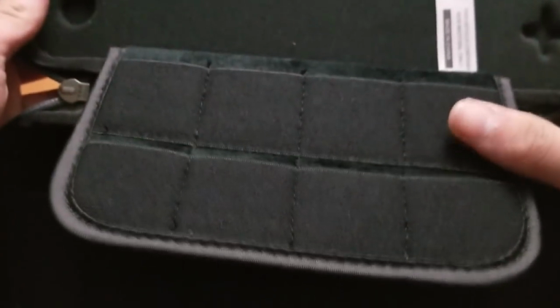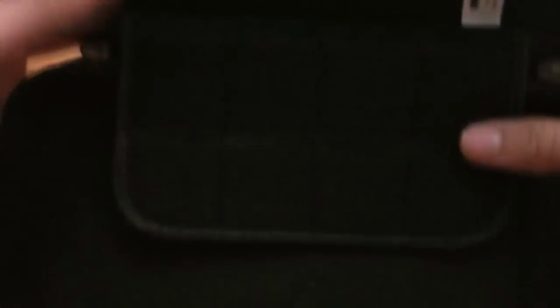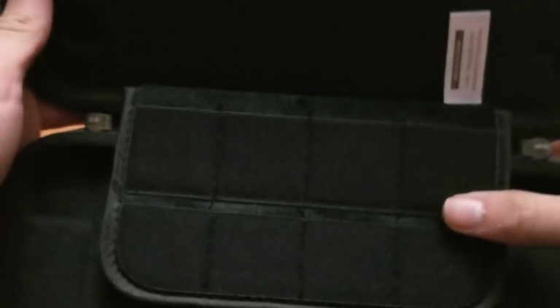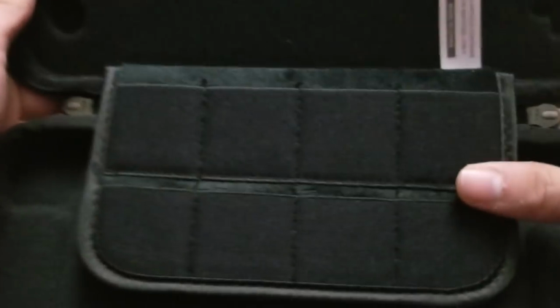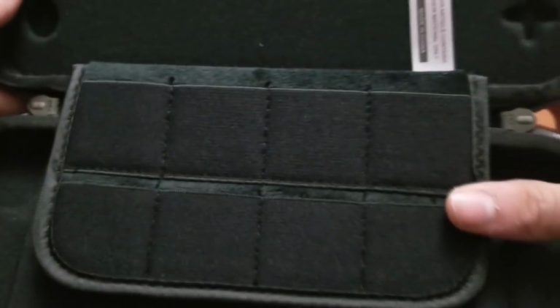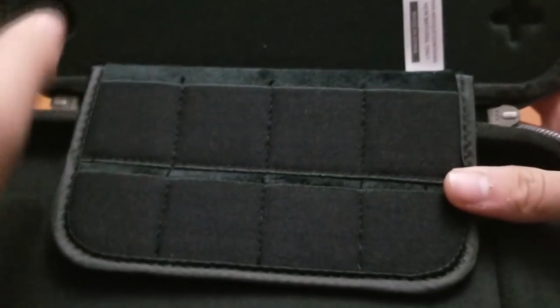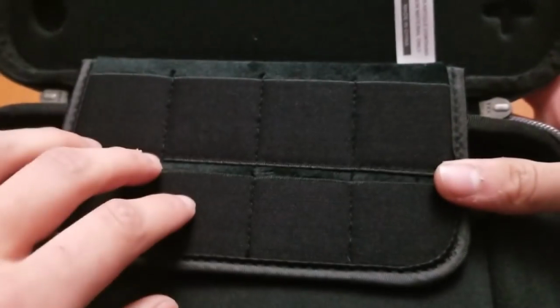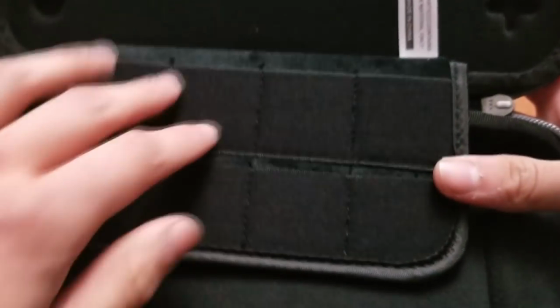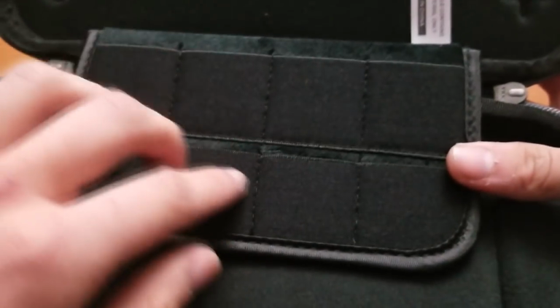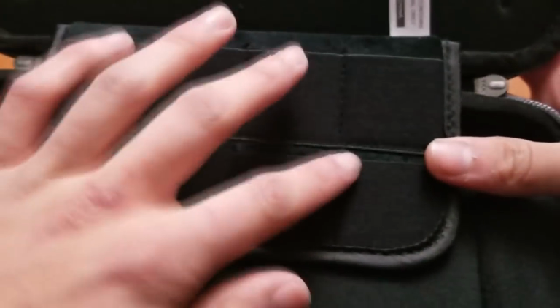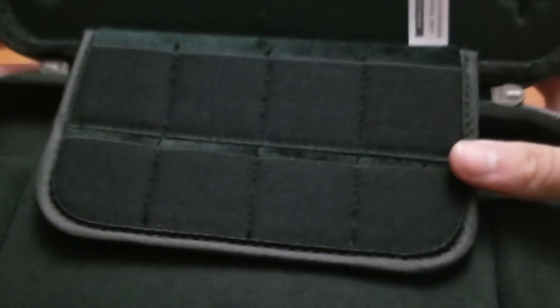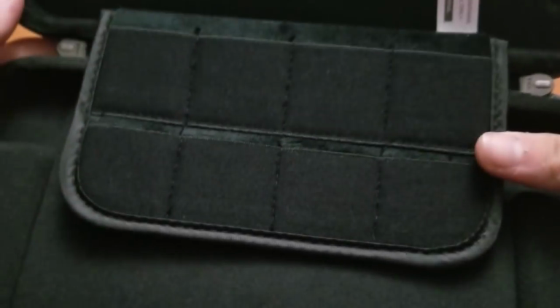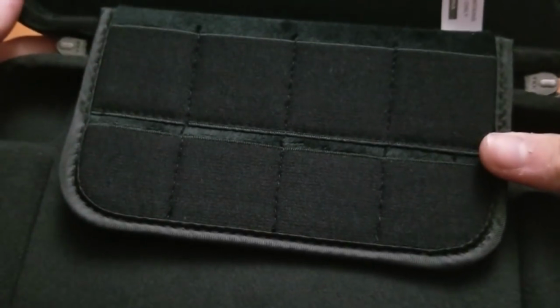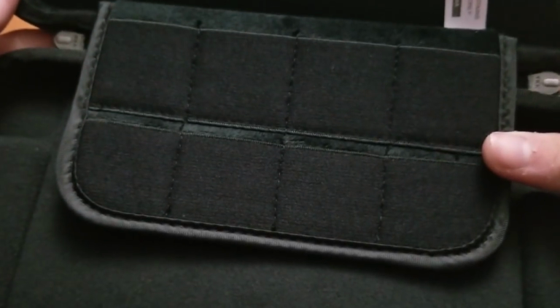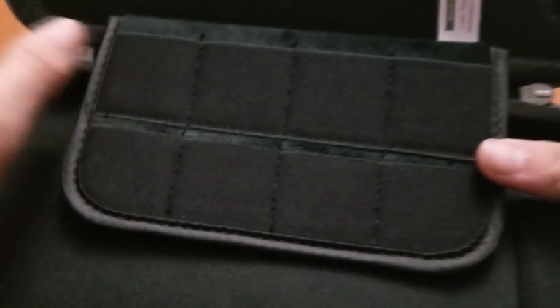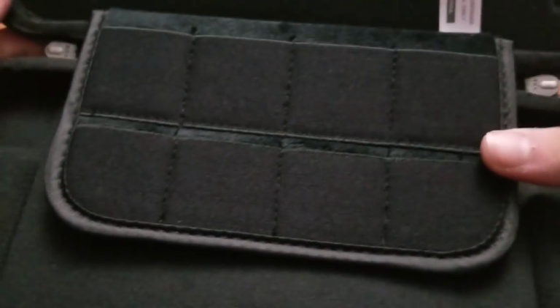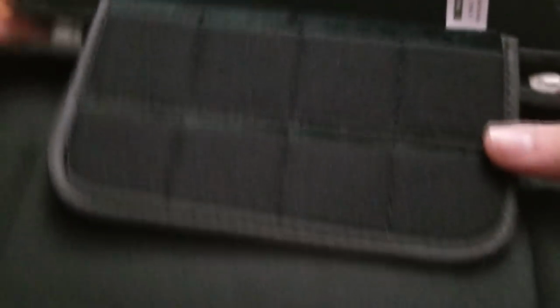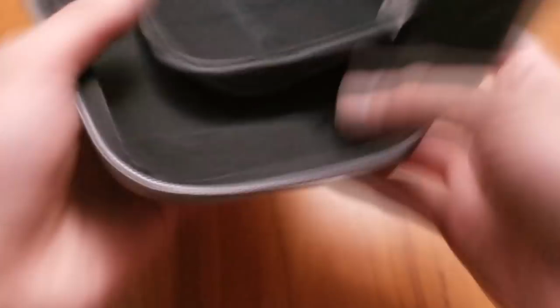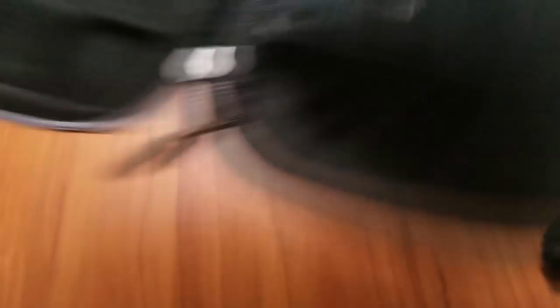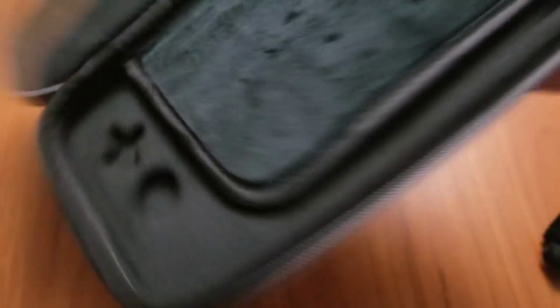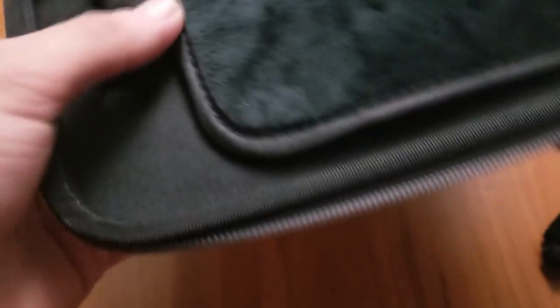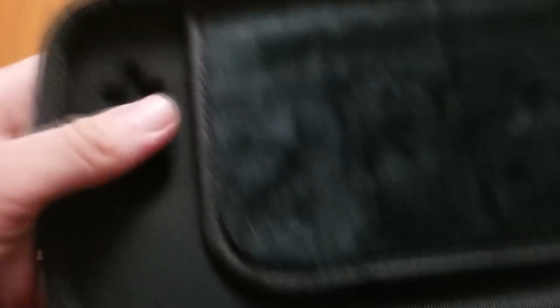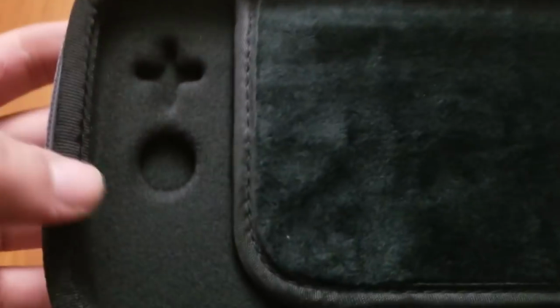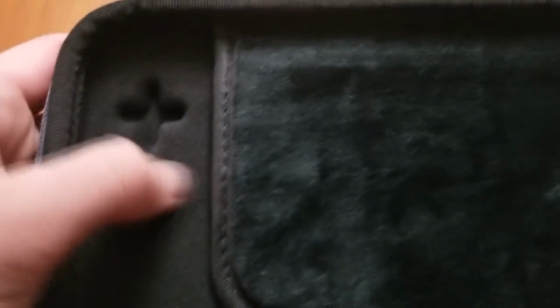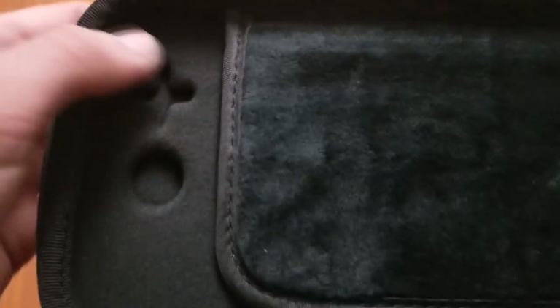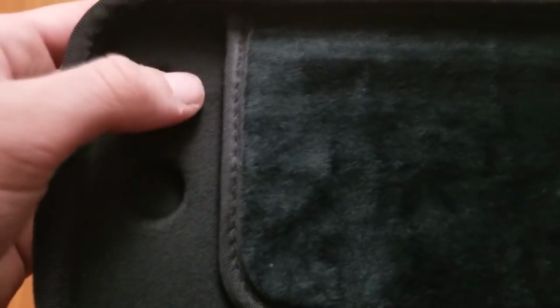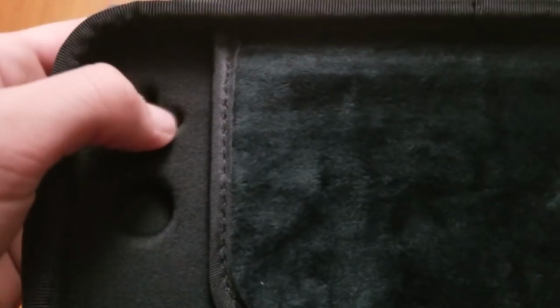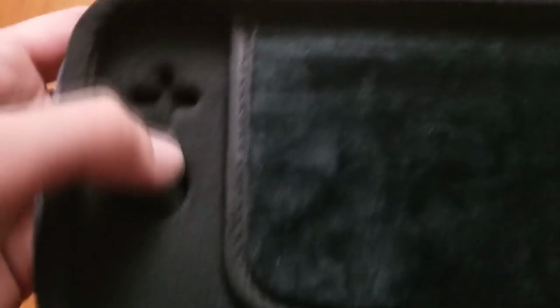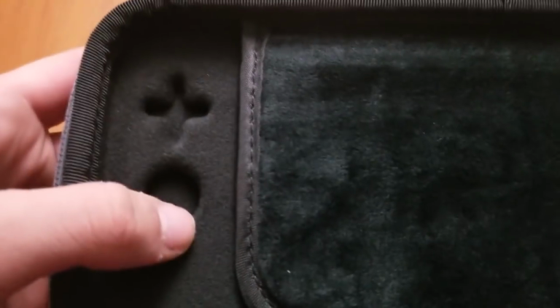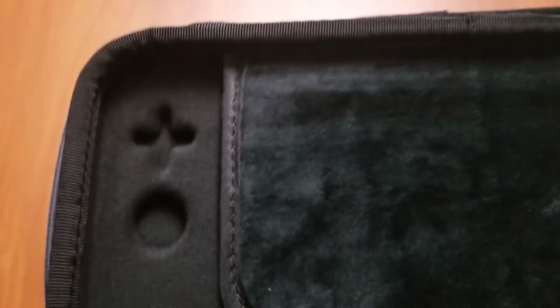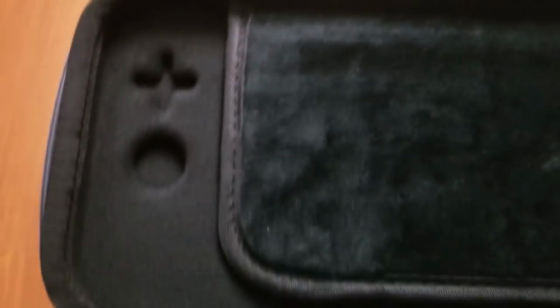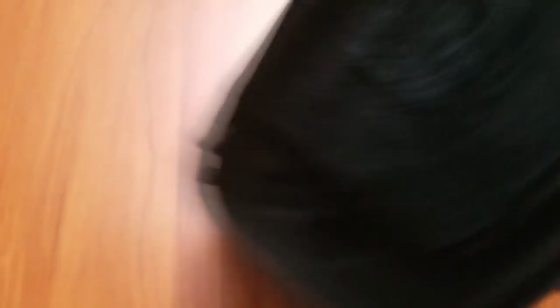Up here you can hold eight games. And up here you can see the cutouts for the analogs and the buttons.